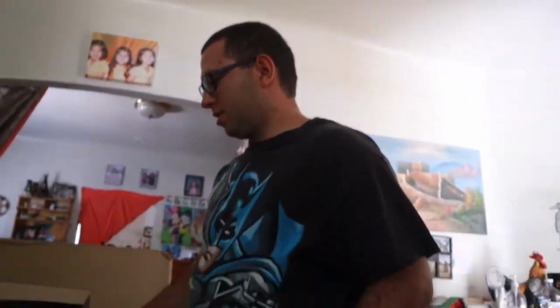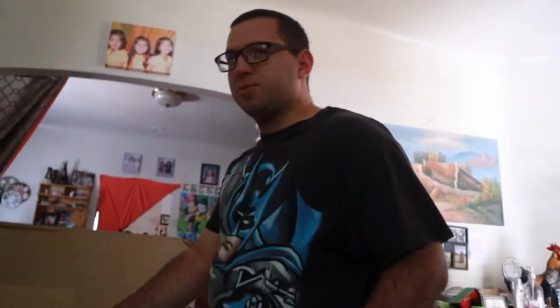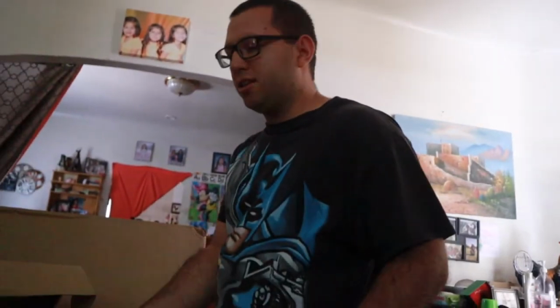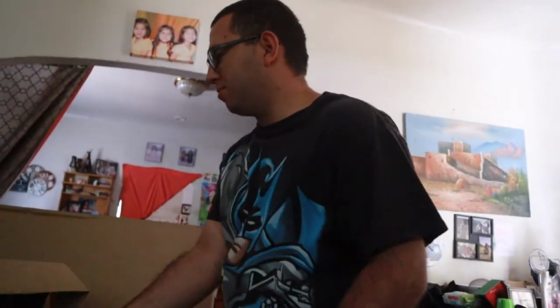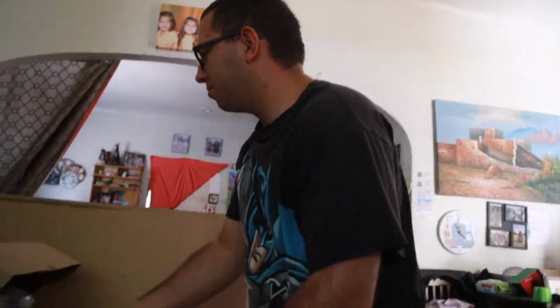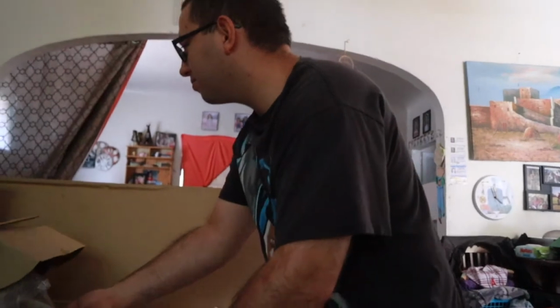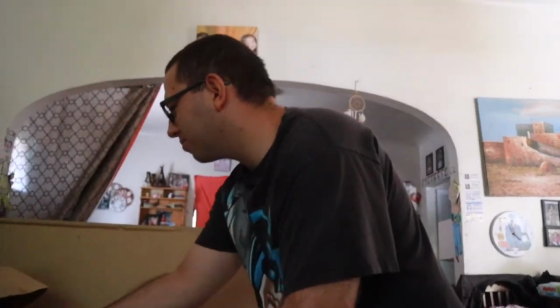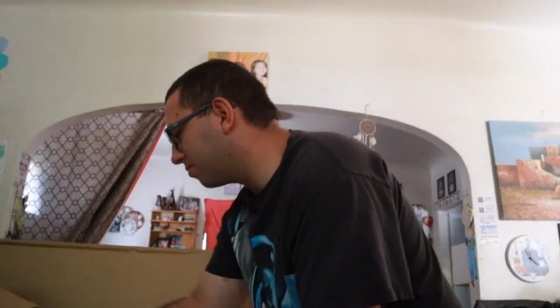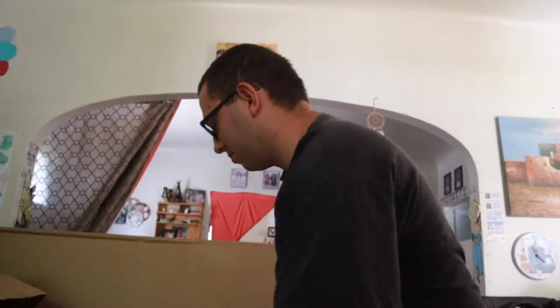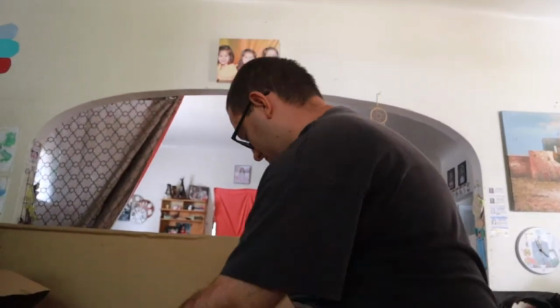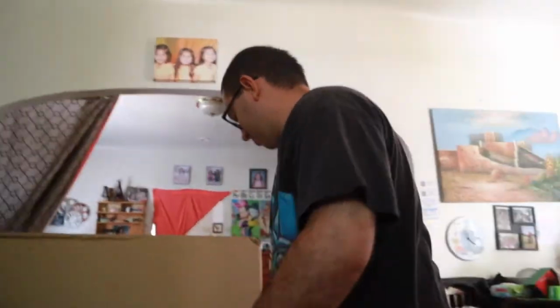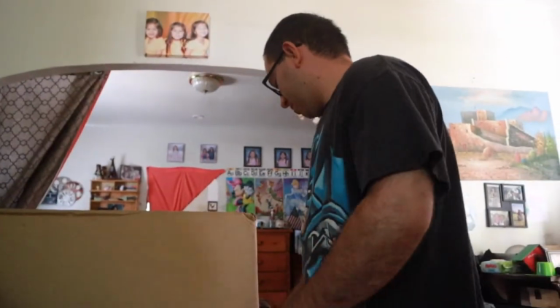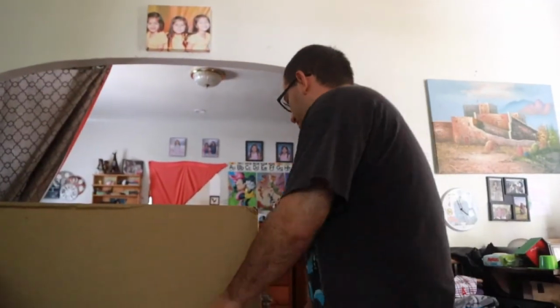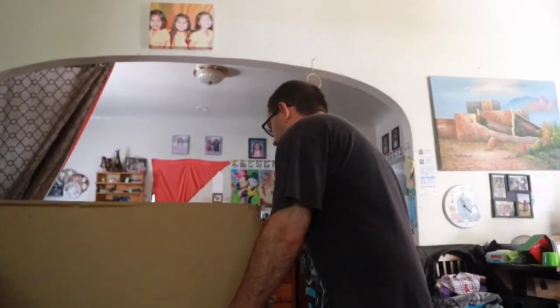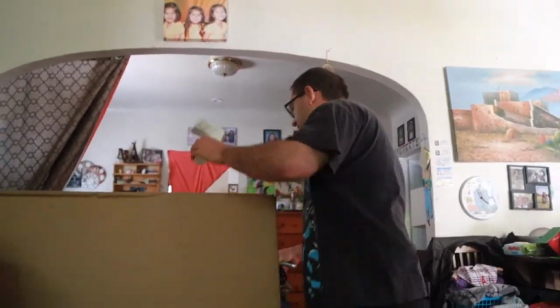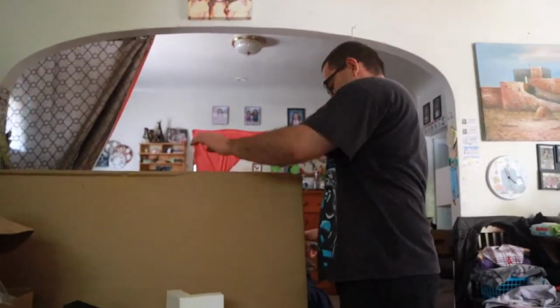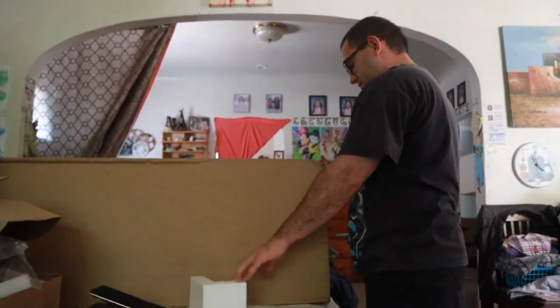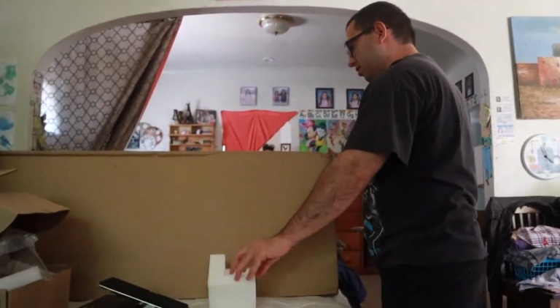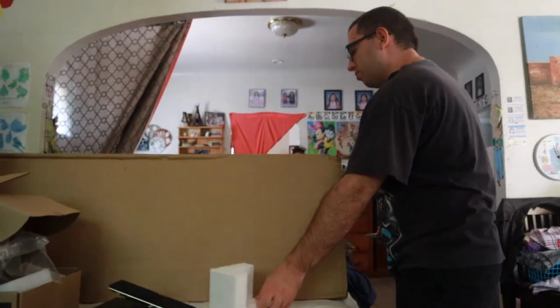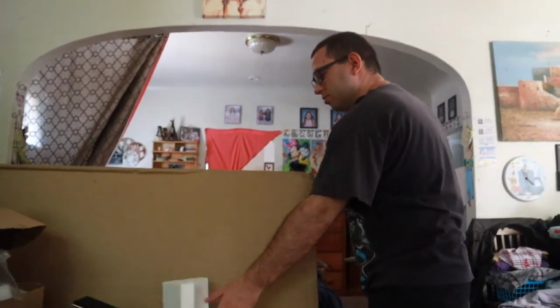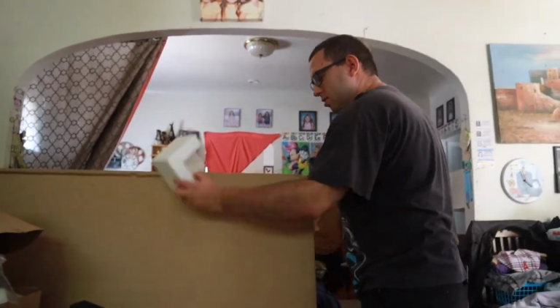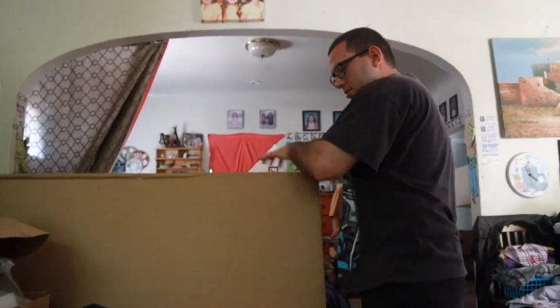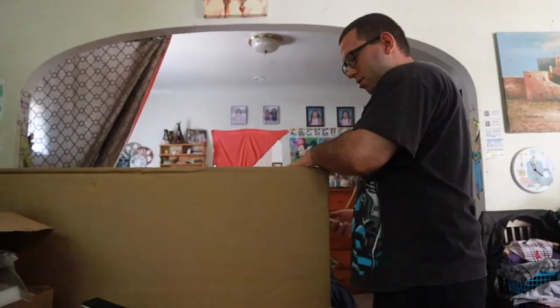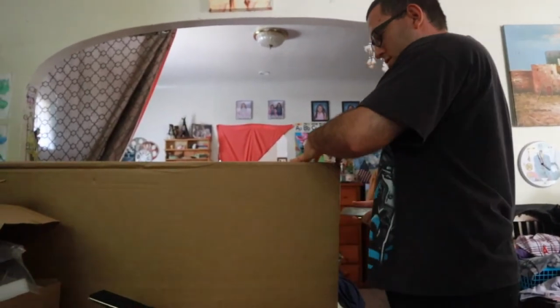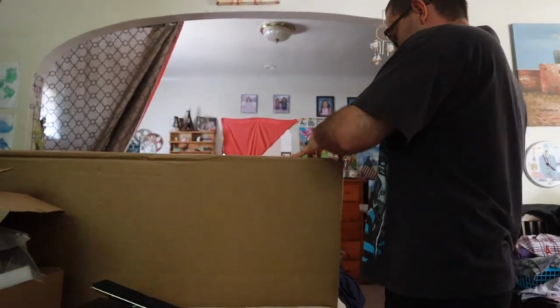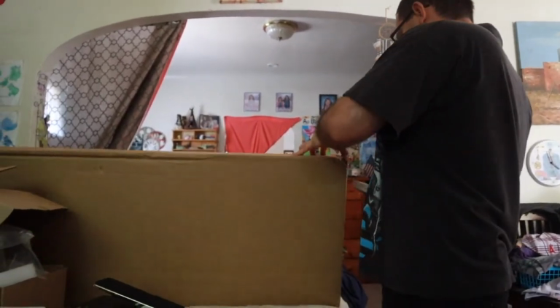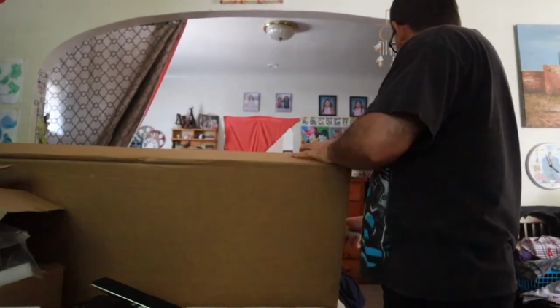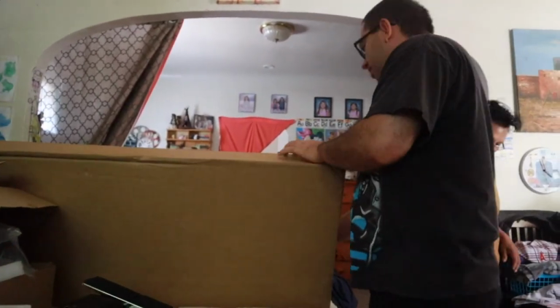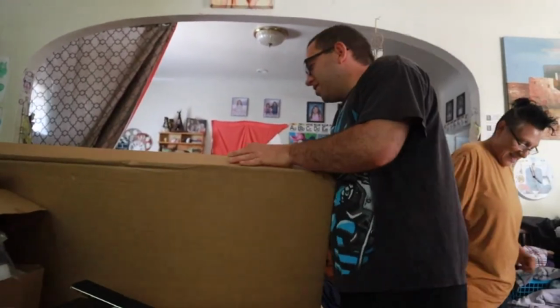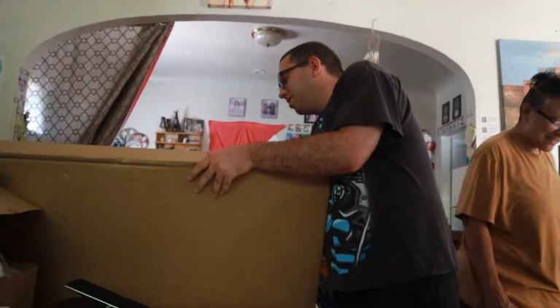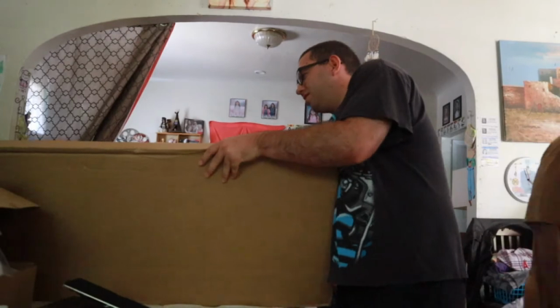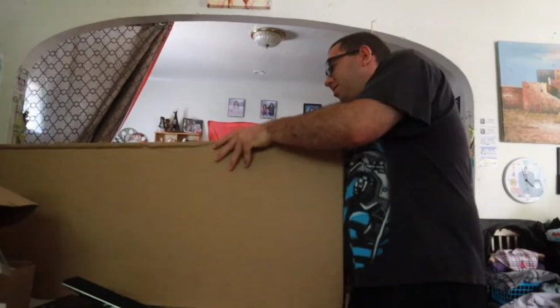Looks awesome when it's brand new! Heck yeah, look at that. And then there's his foot pedal. Nice. Last but not least — here's the grand opening.